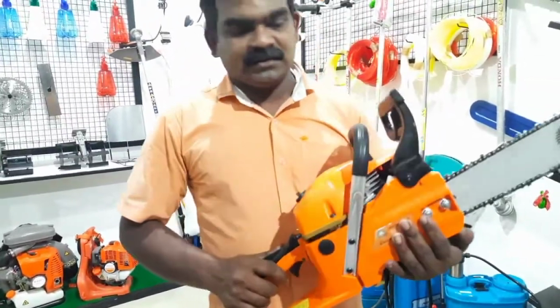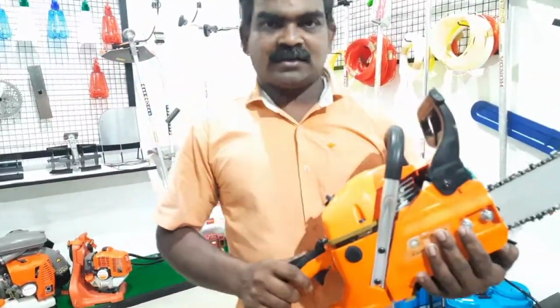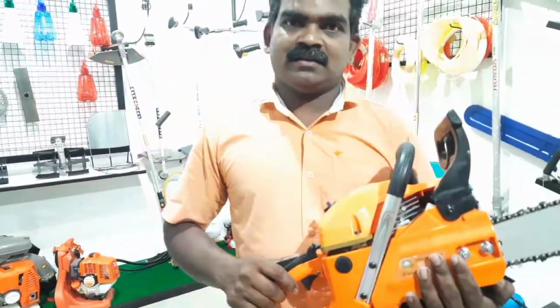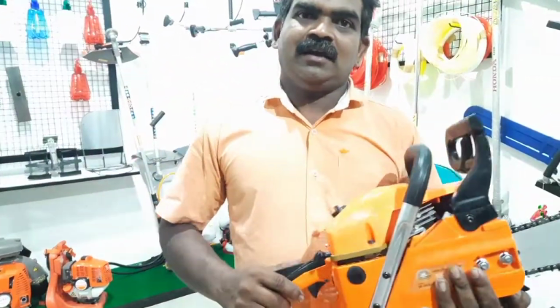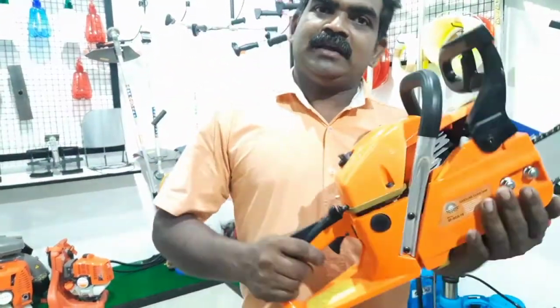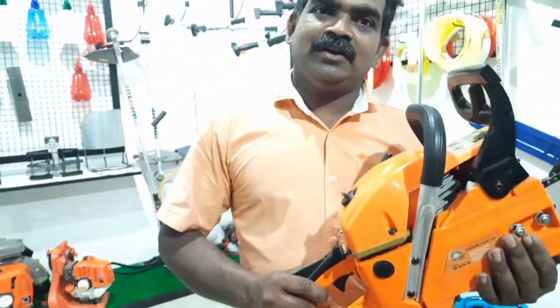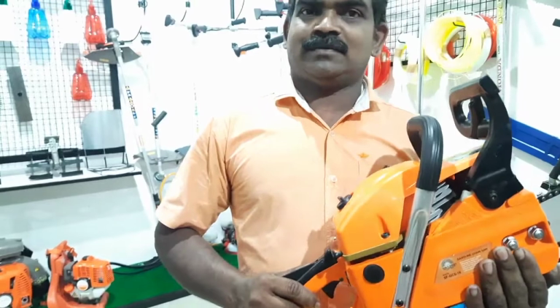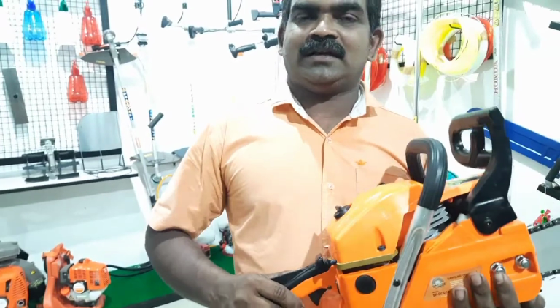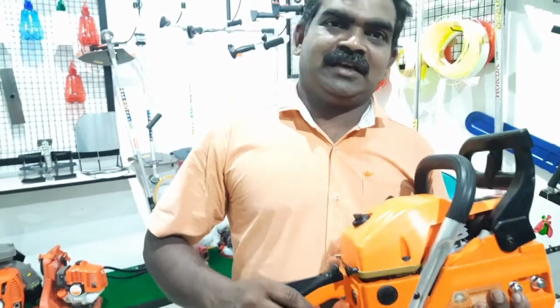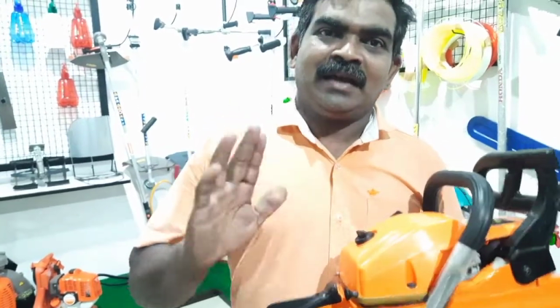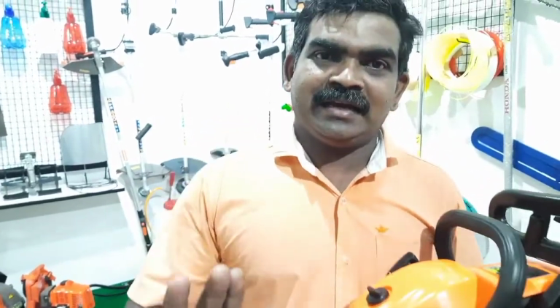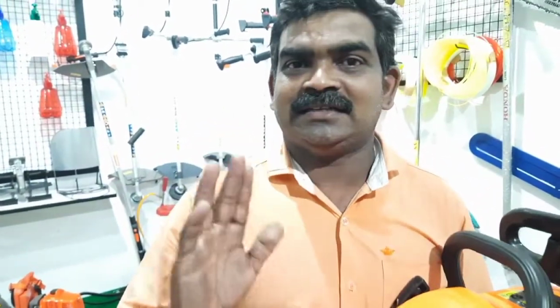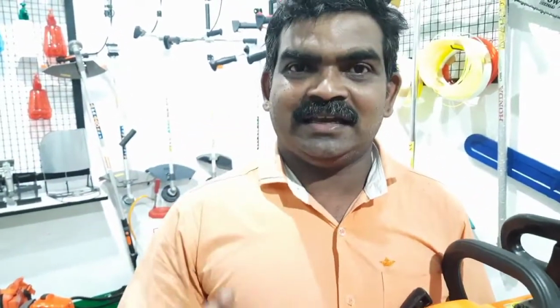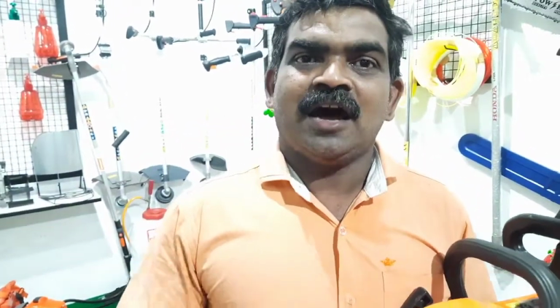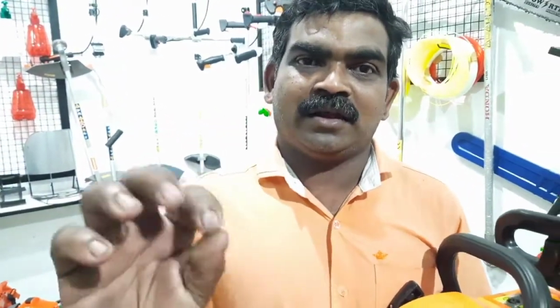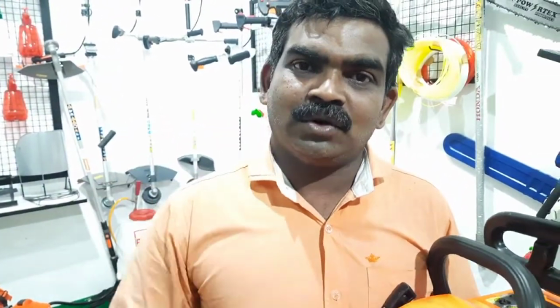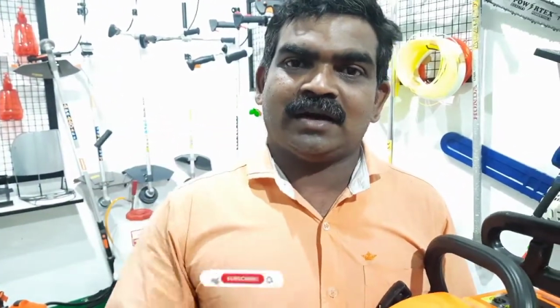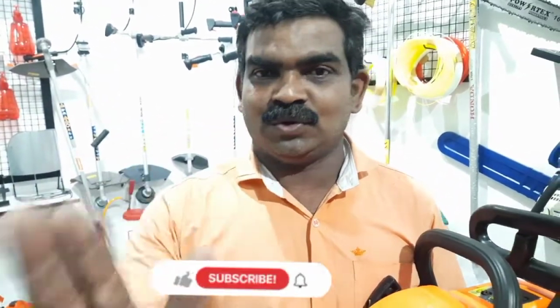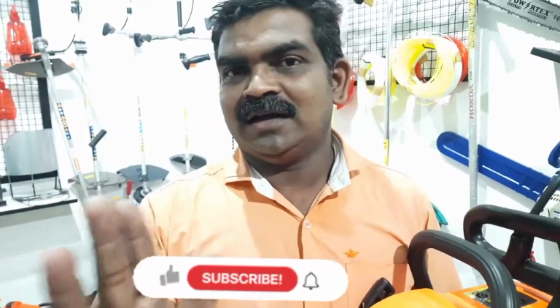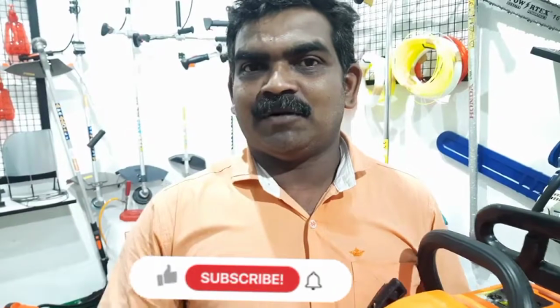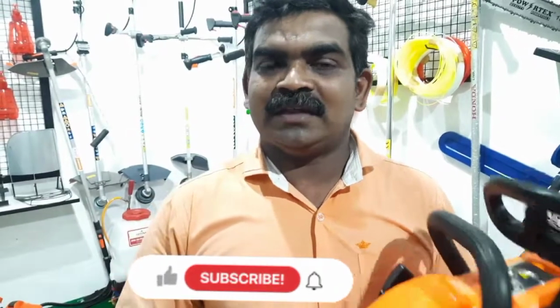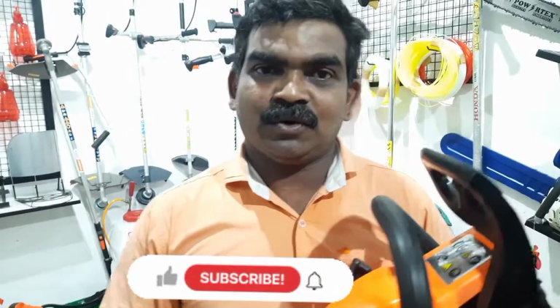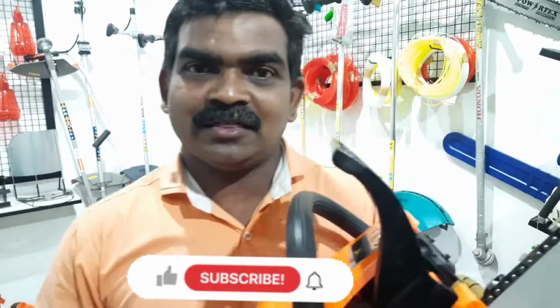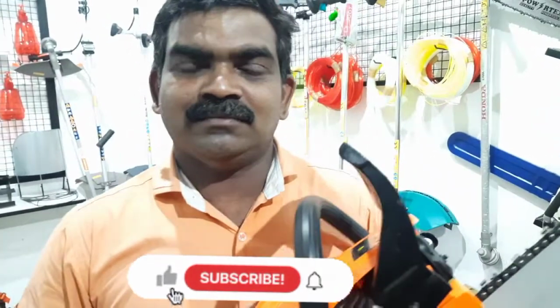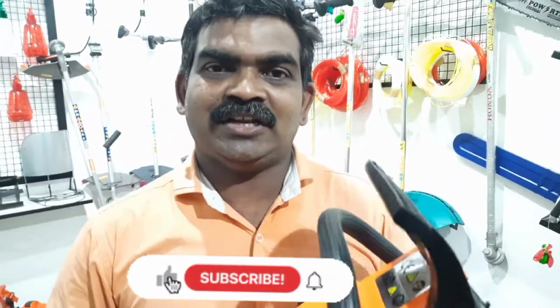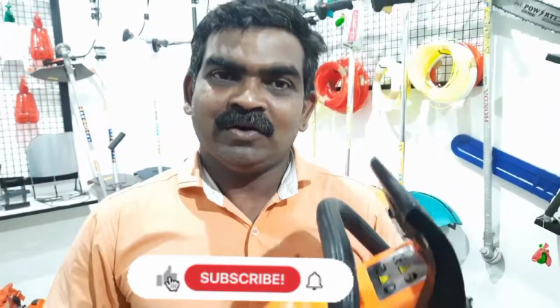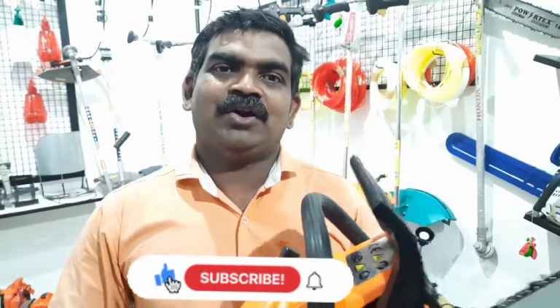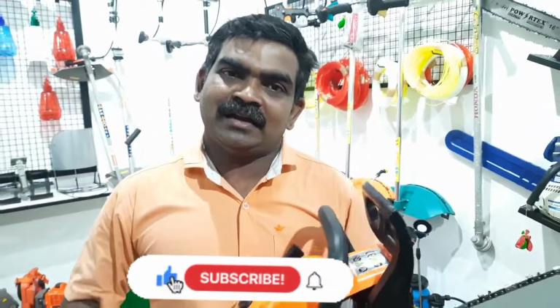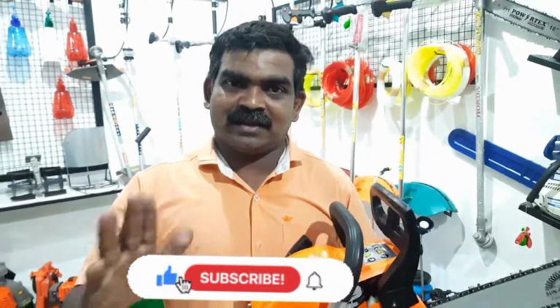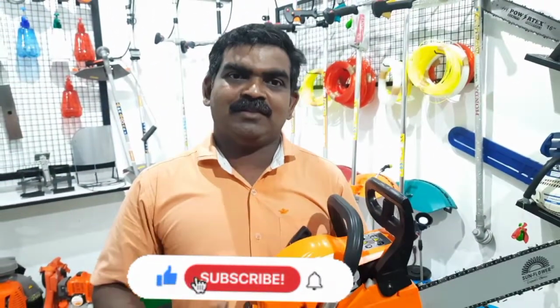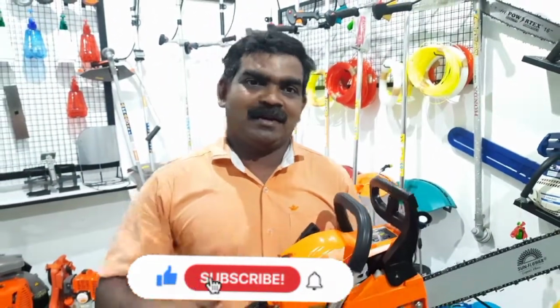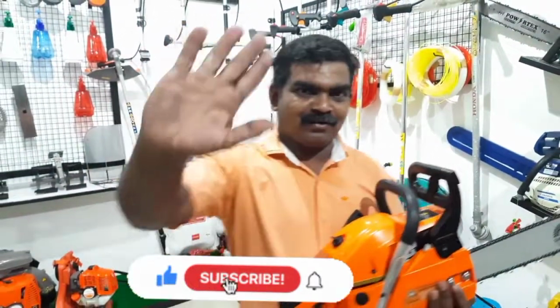If you like this video, you will be sure to like it and share it. I will review you all the time. Goodbye!